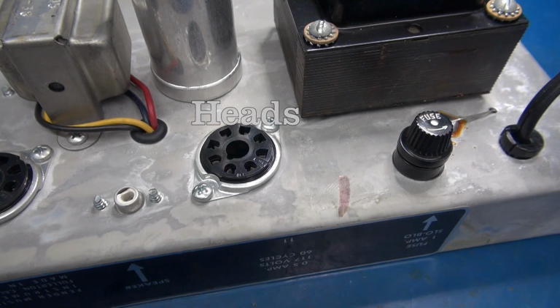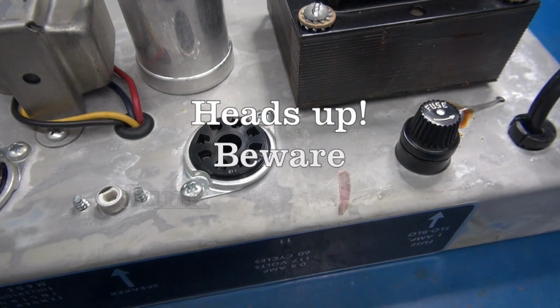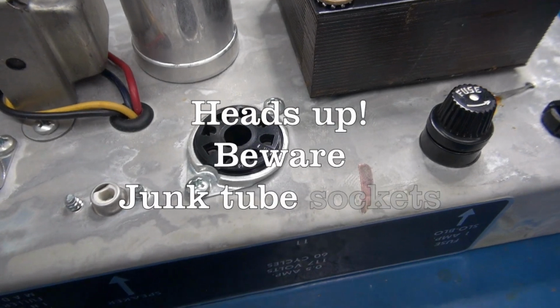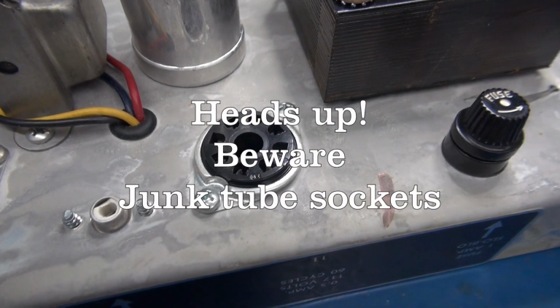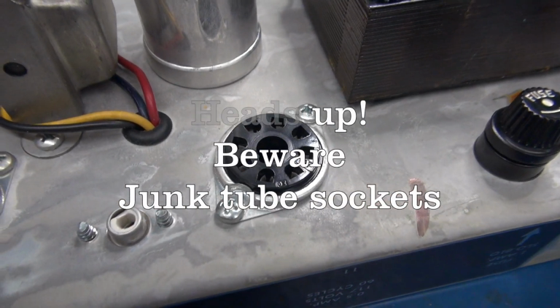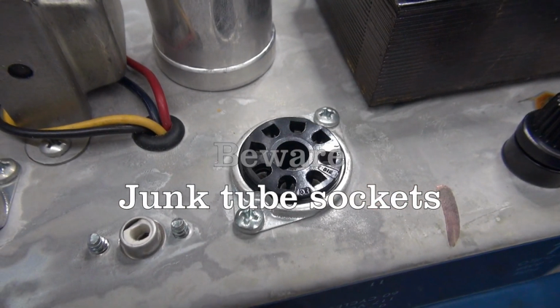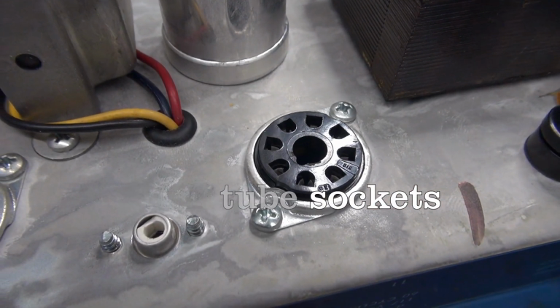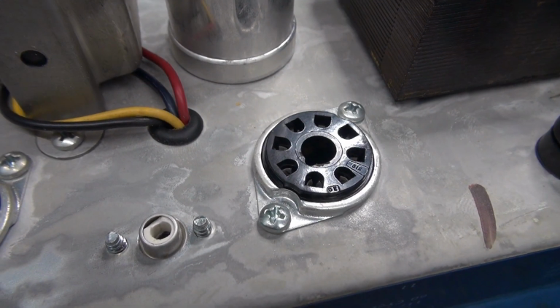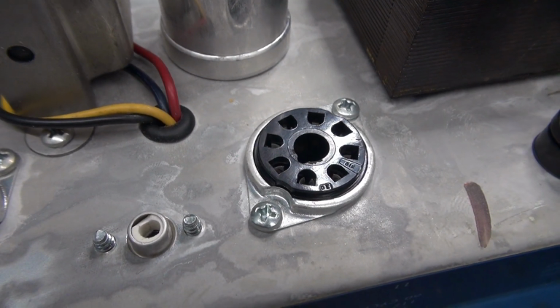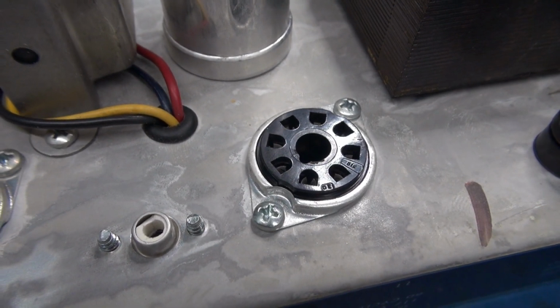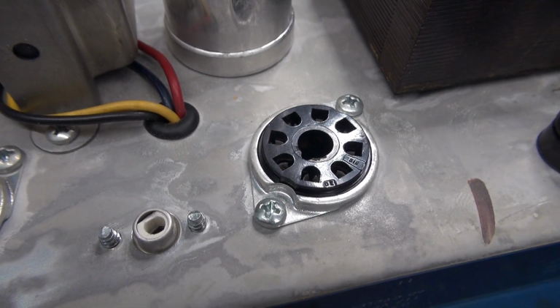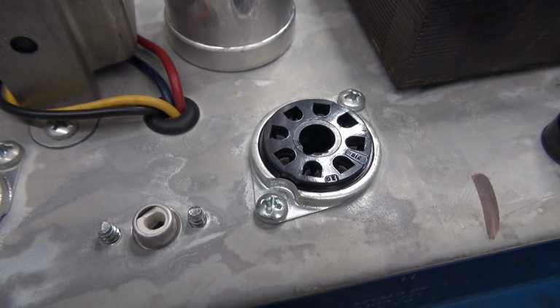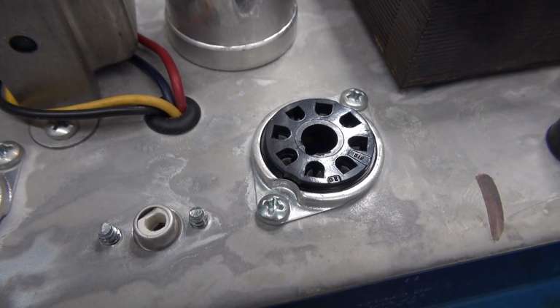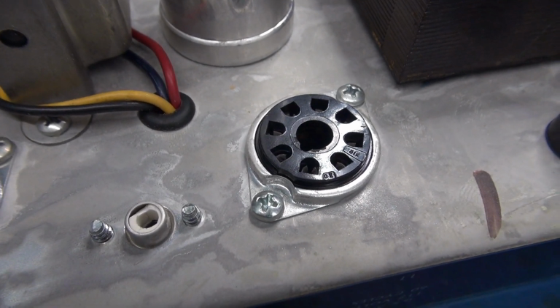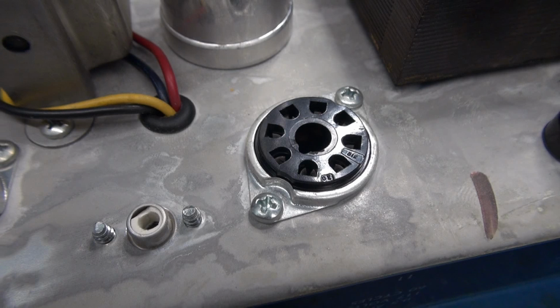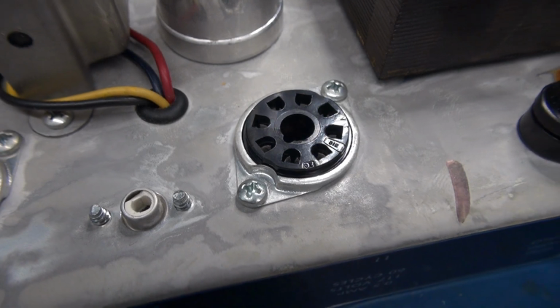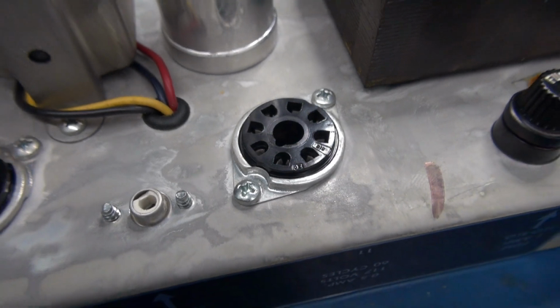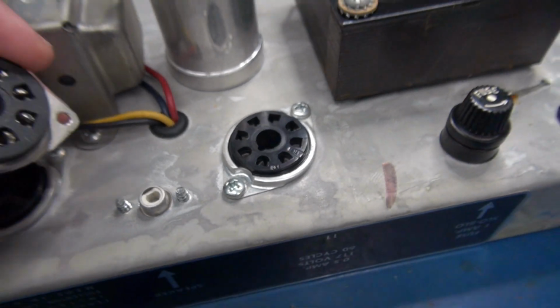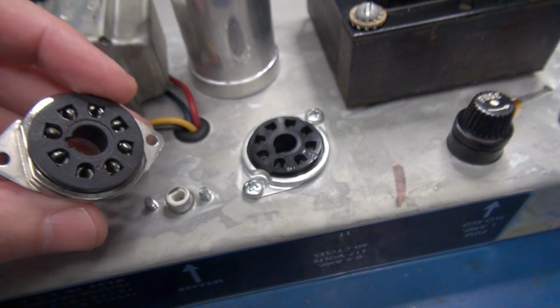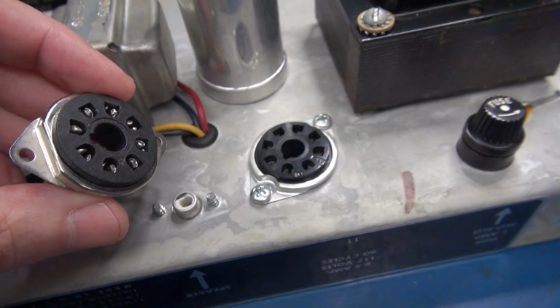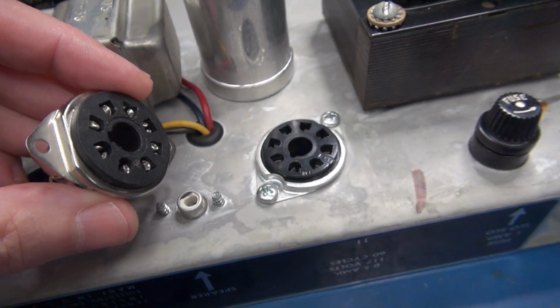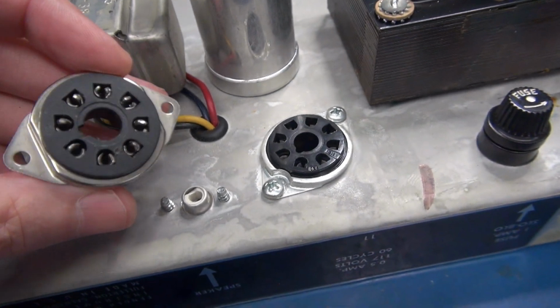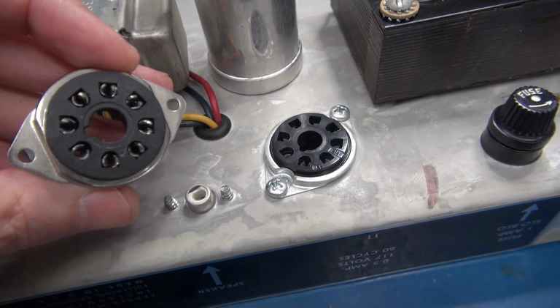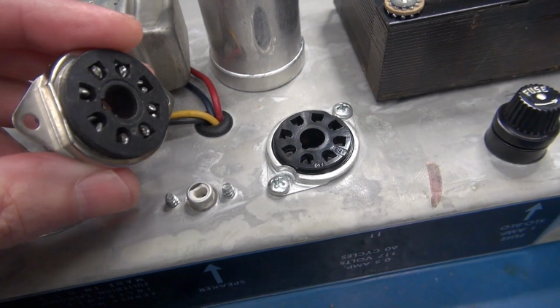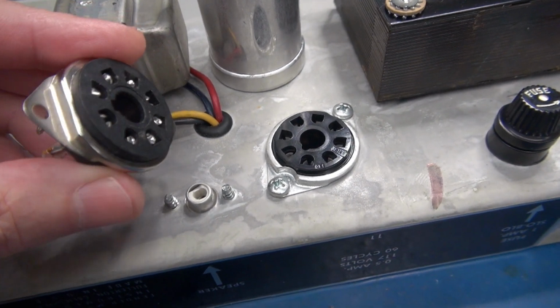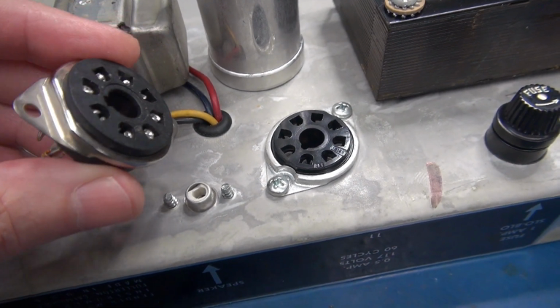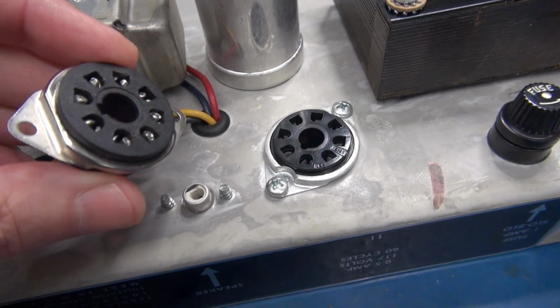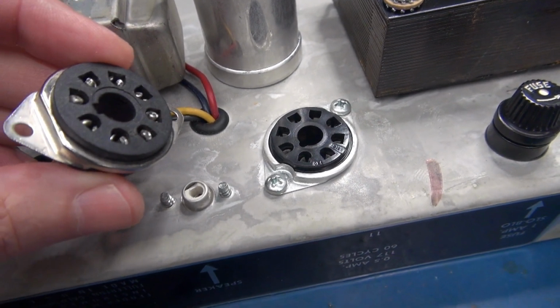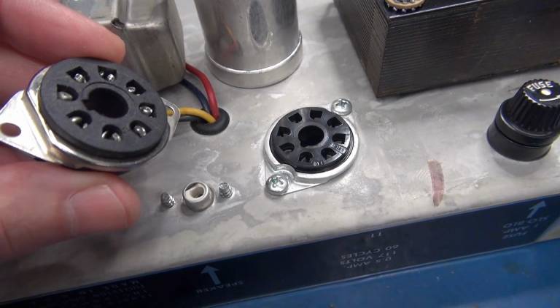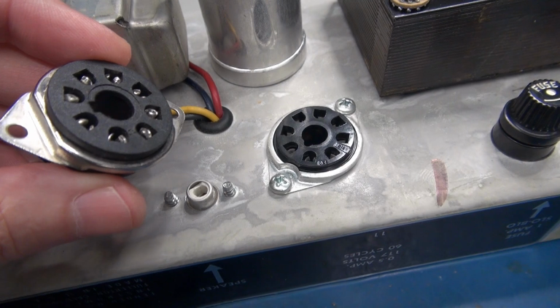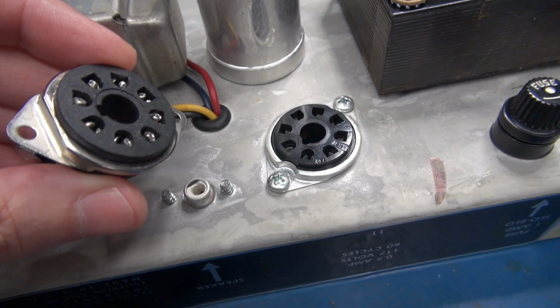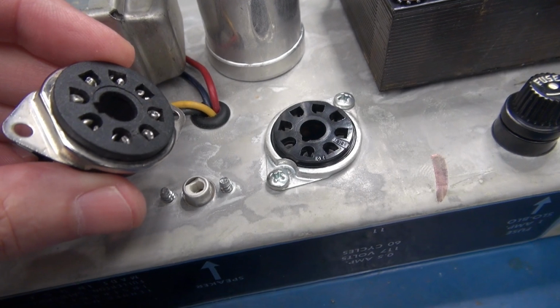In this video, I'm going to show you how to determine if the original Bakelite sockets are installed in your tube amplifier, or if somebody has replaced them with these cheap, overseas, inferior quality sockets.